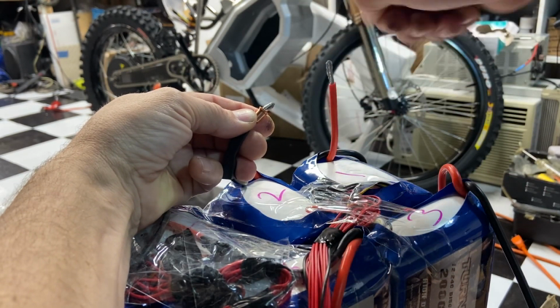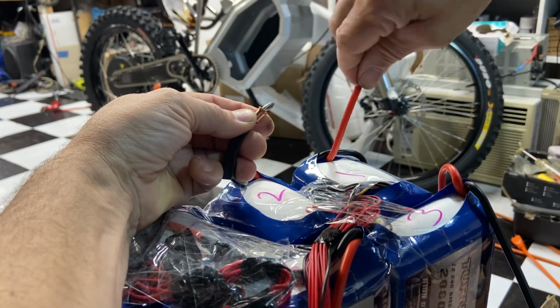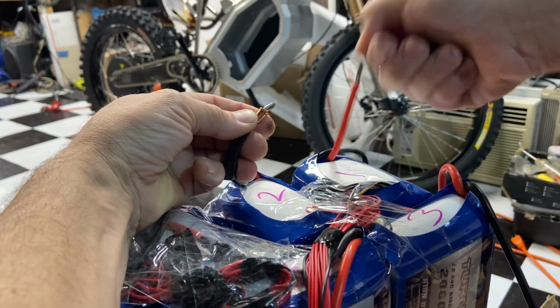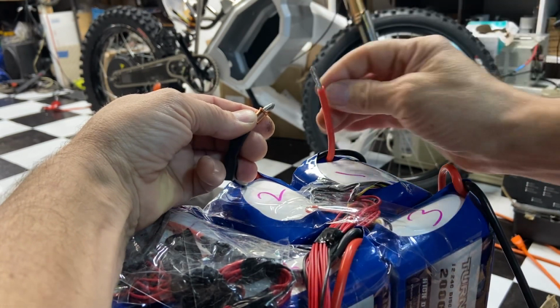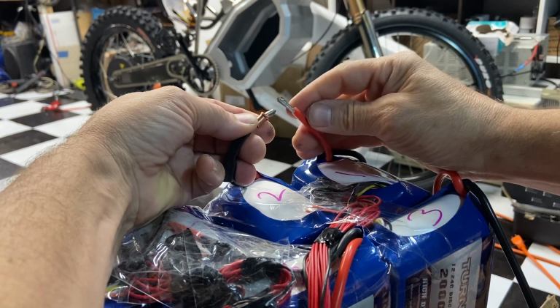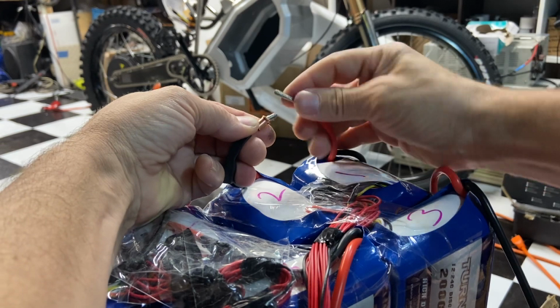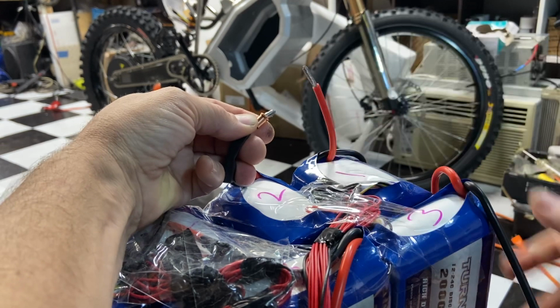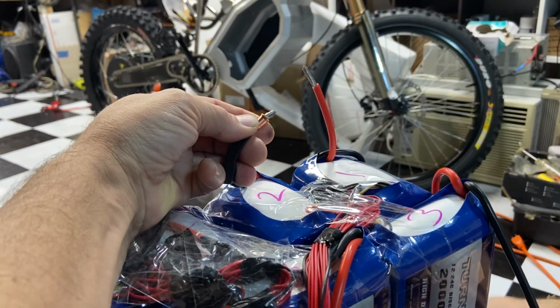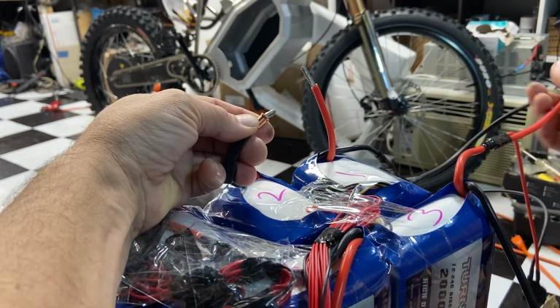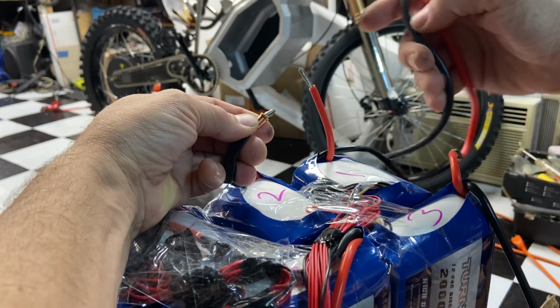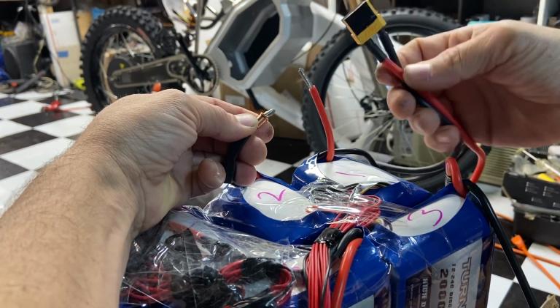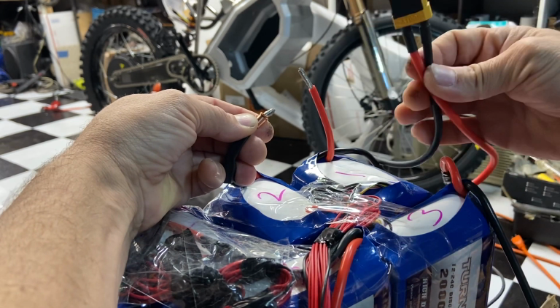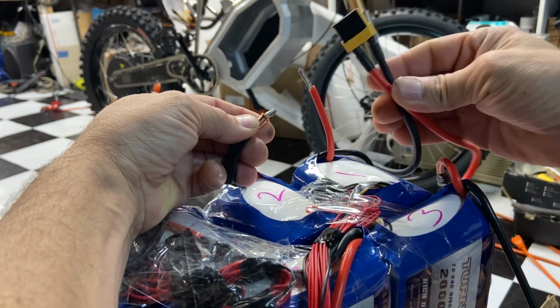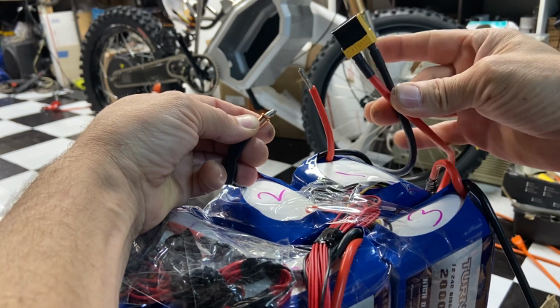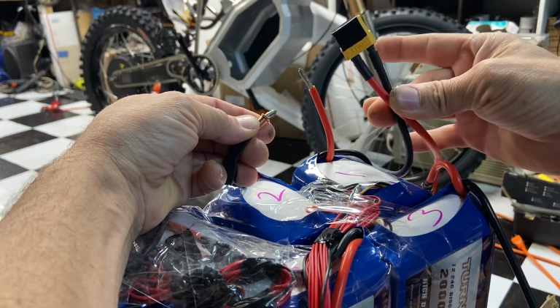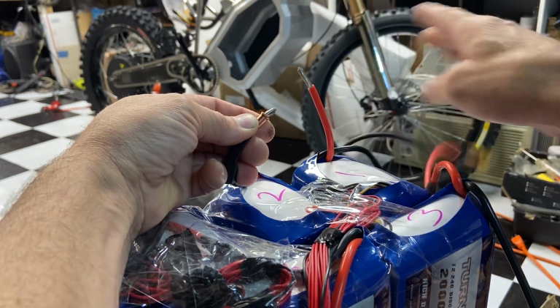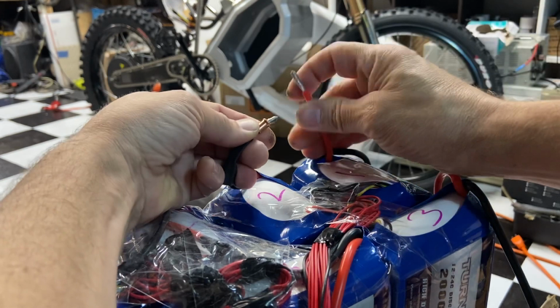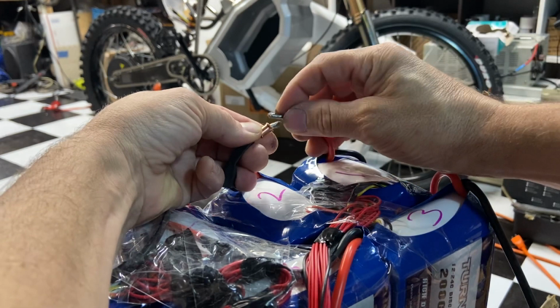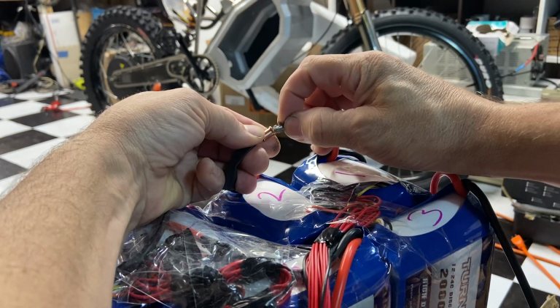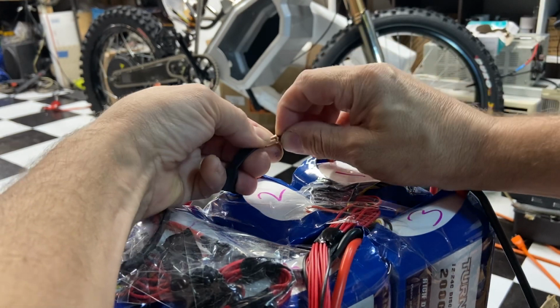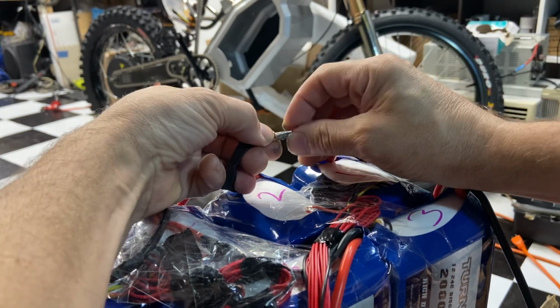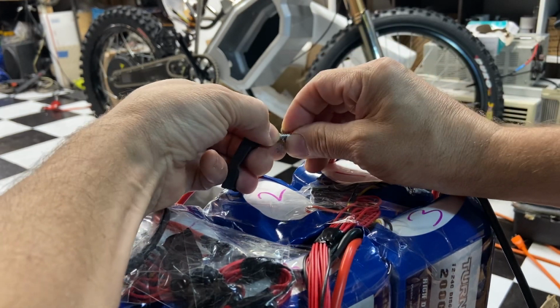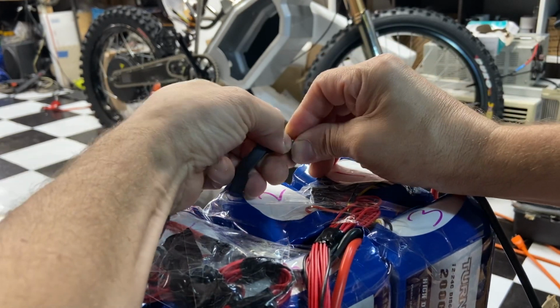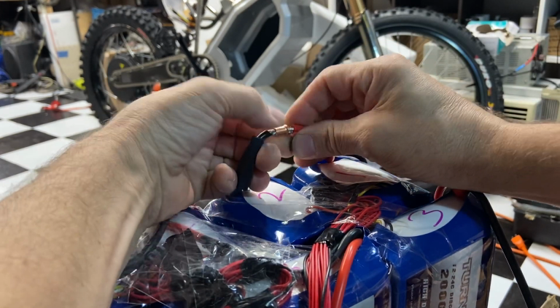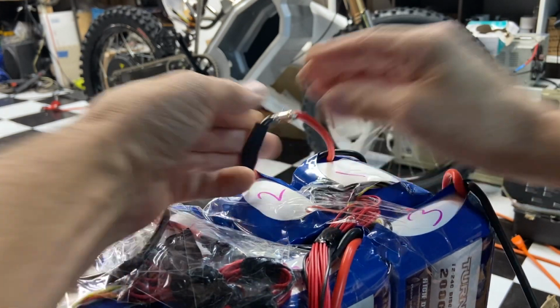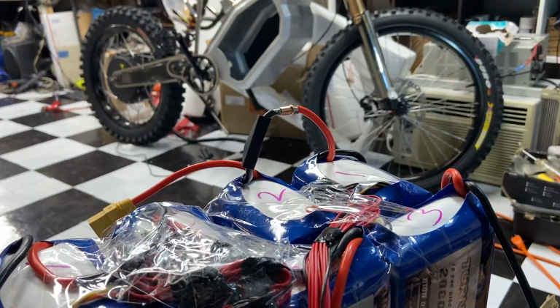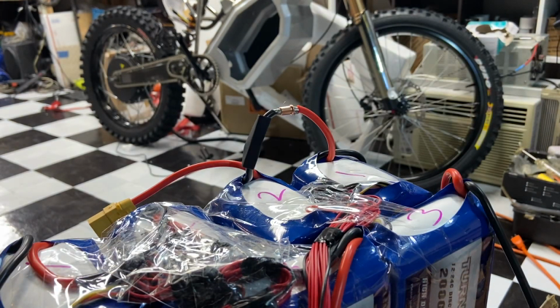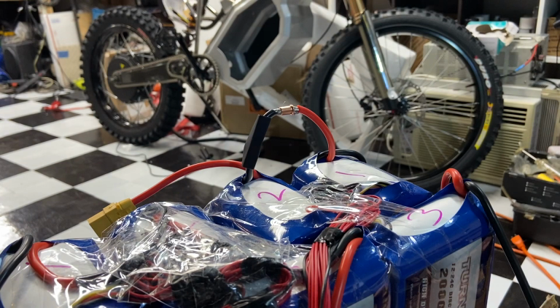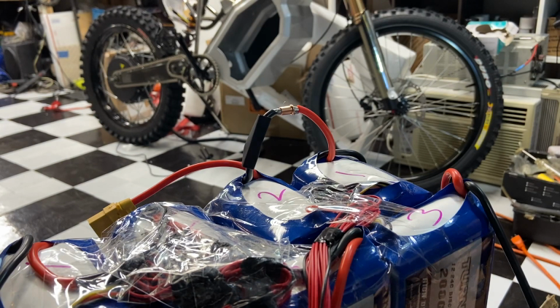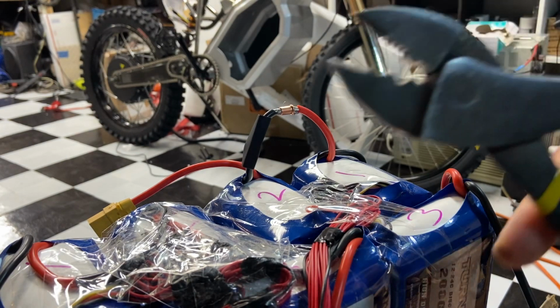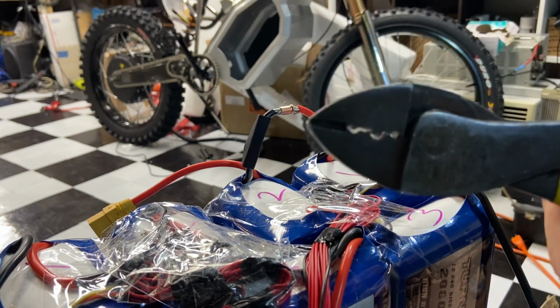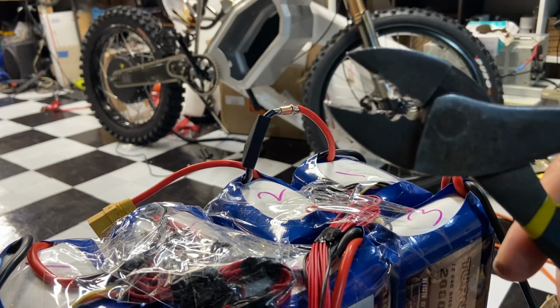Obviously you don't want to do this if it's on this connector — the red and the black are separate. But now we're series, one to two. Wire crimp.